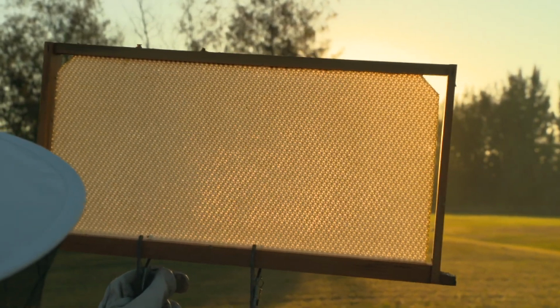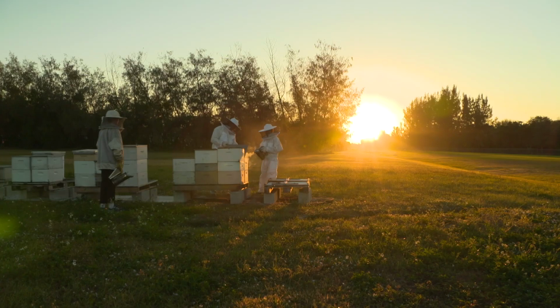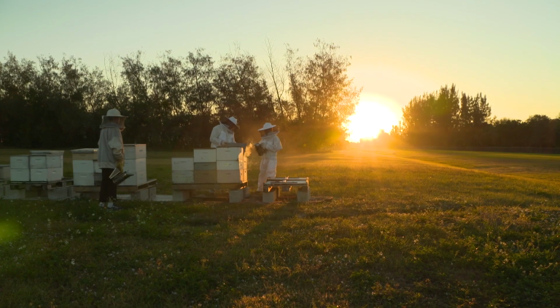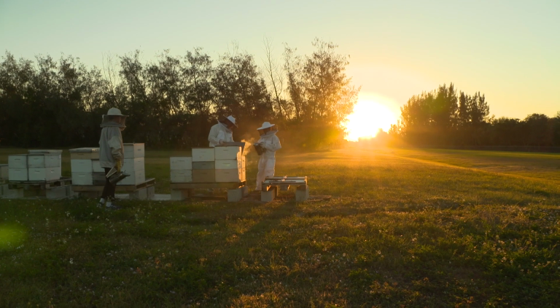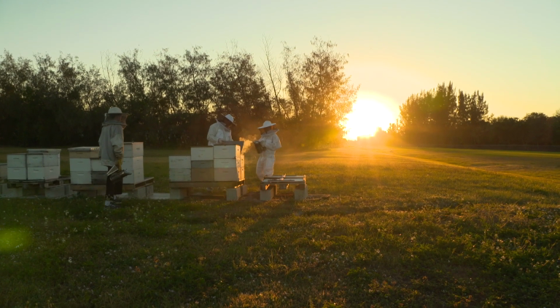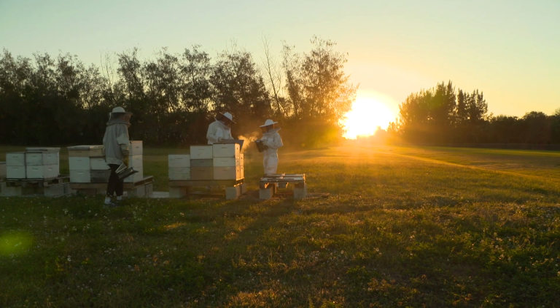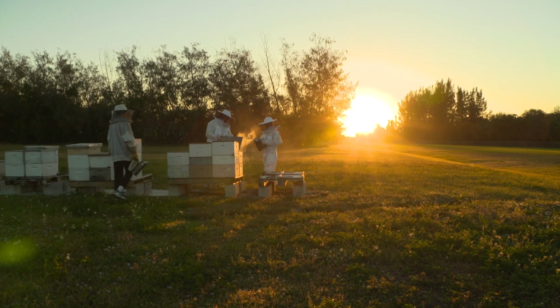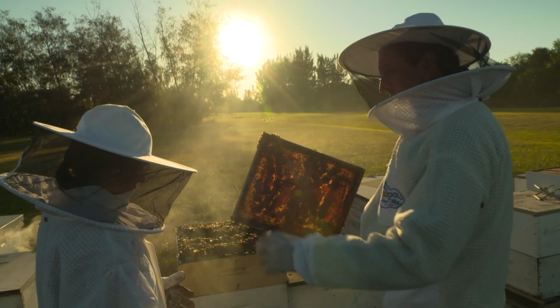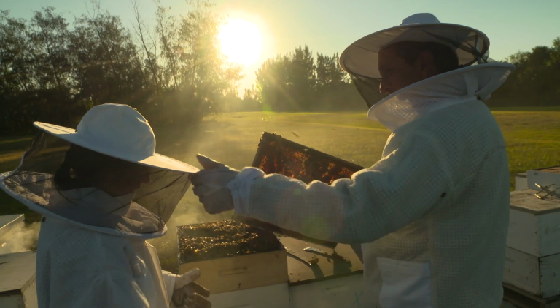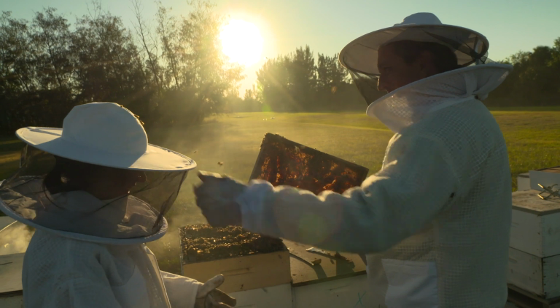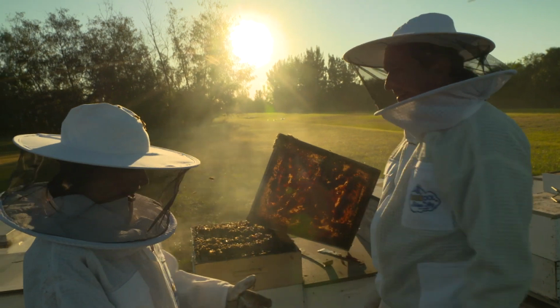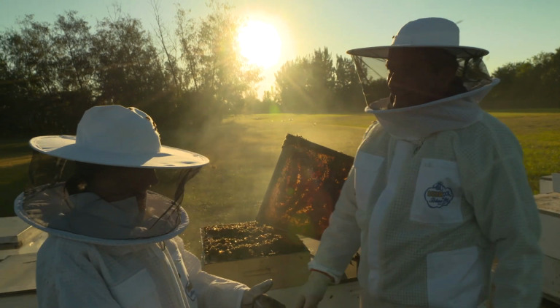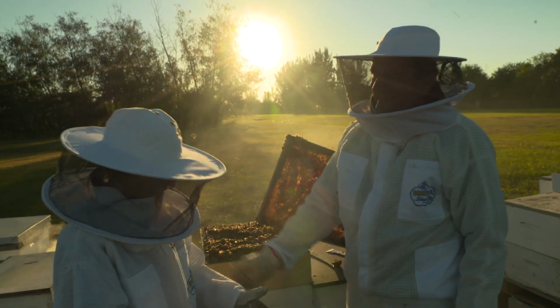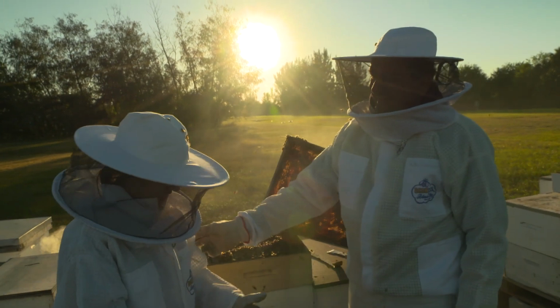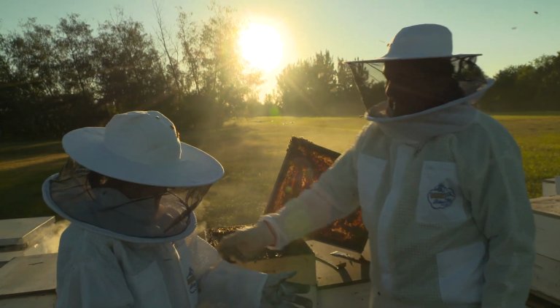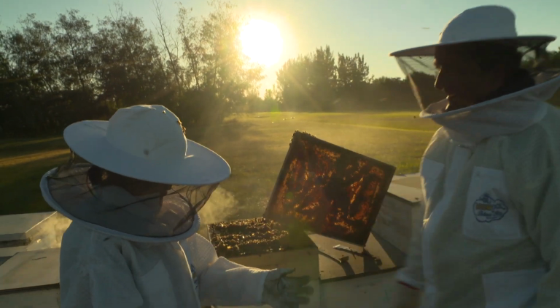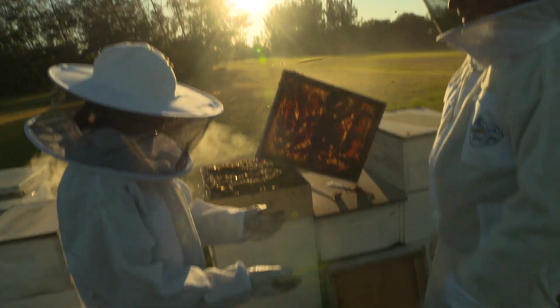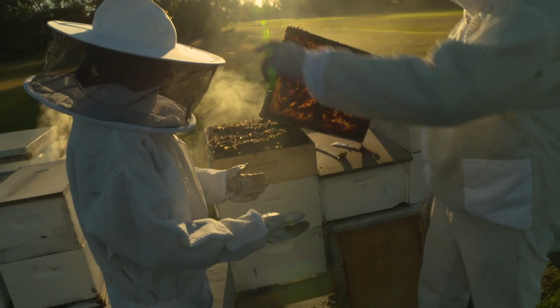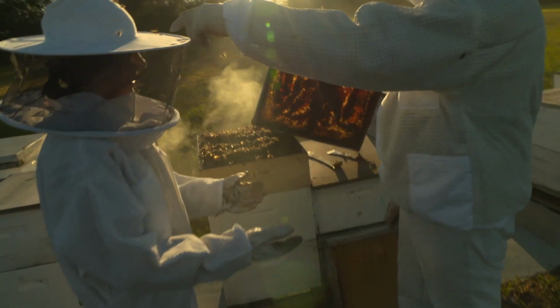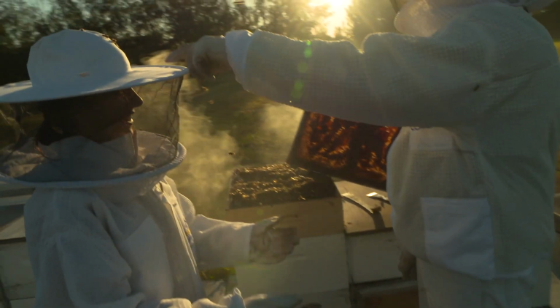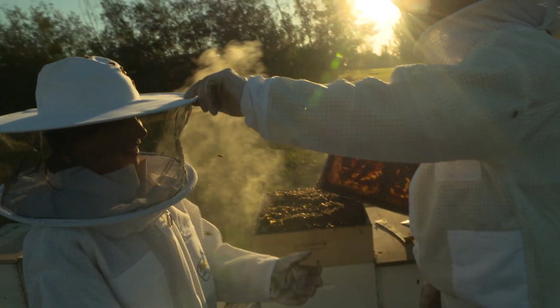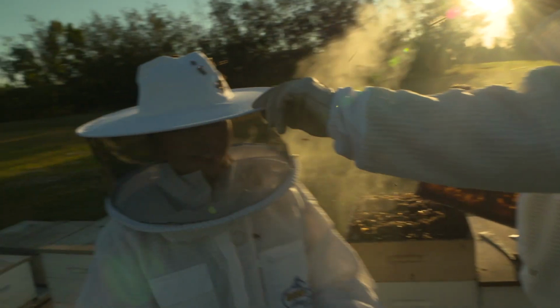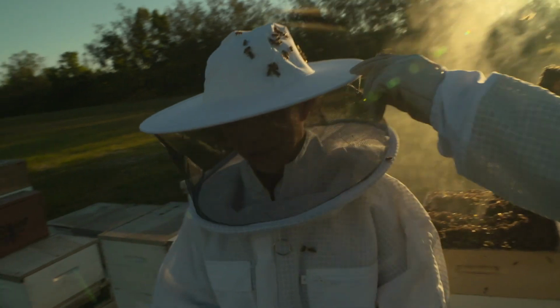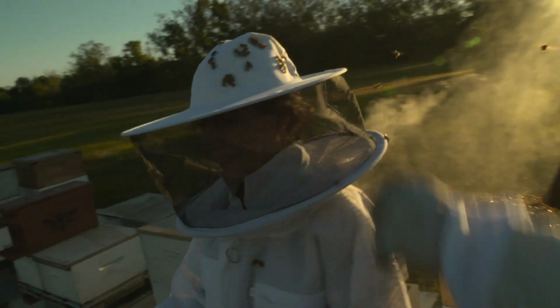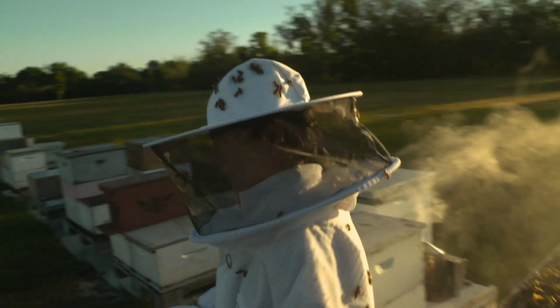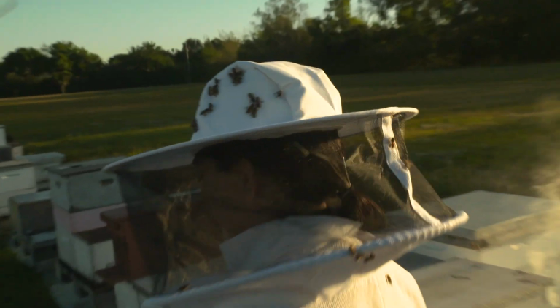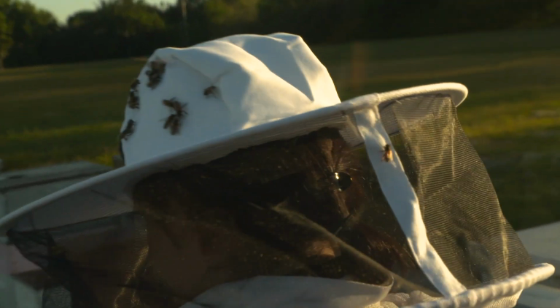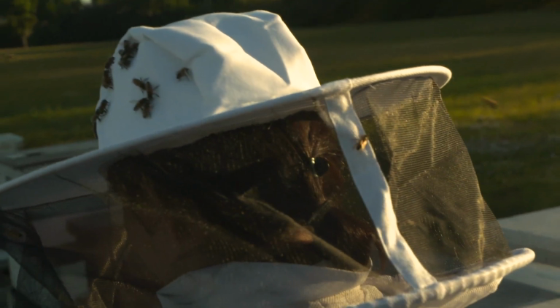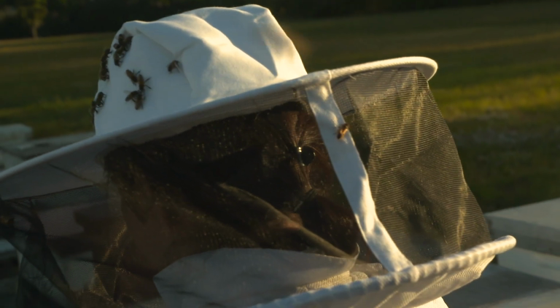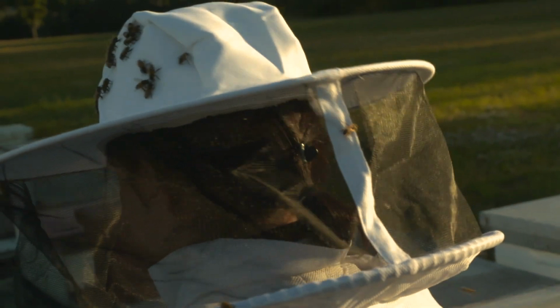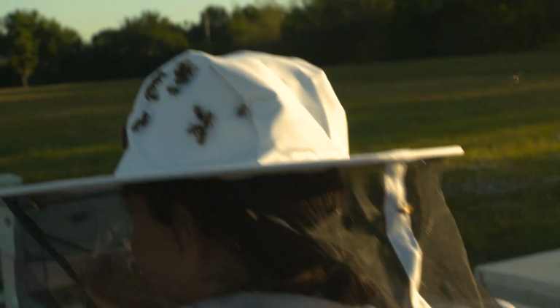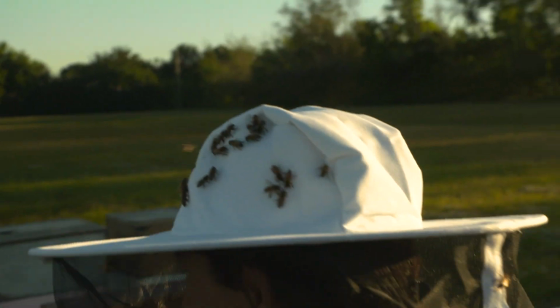I think one just went in my suit. Feel him — he's there. Show the other side of your hat here. Oh my gosh, there's a lot. It was a bit of a scare, but no harm done.